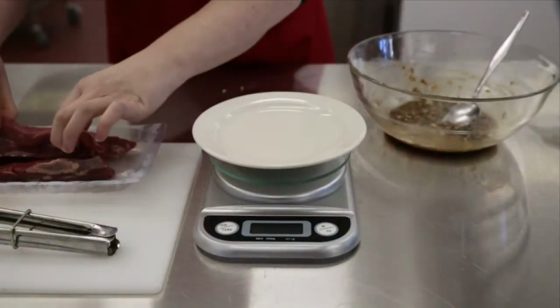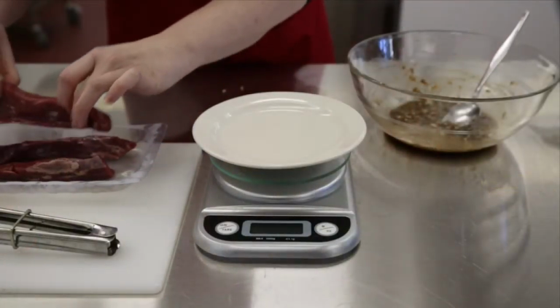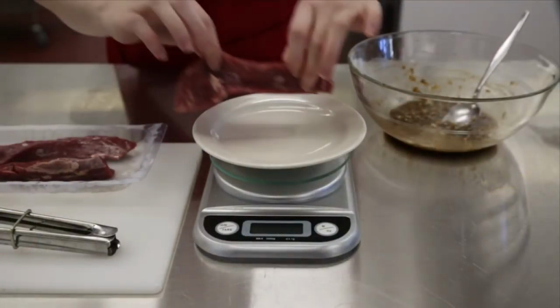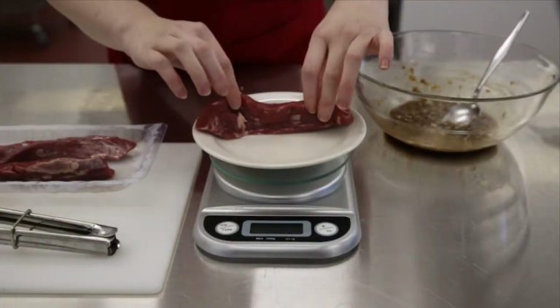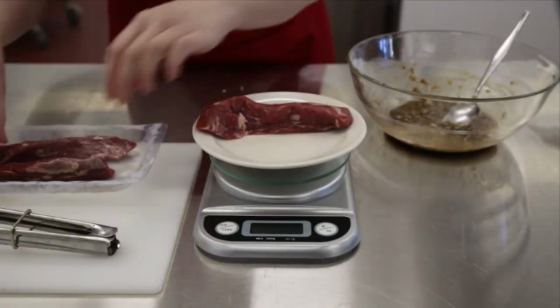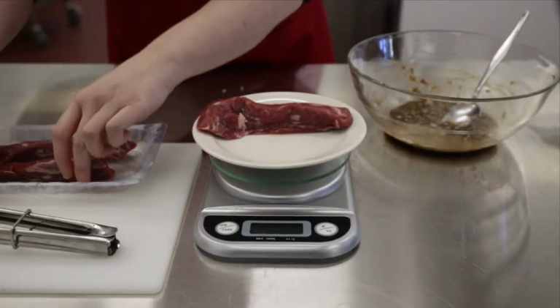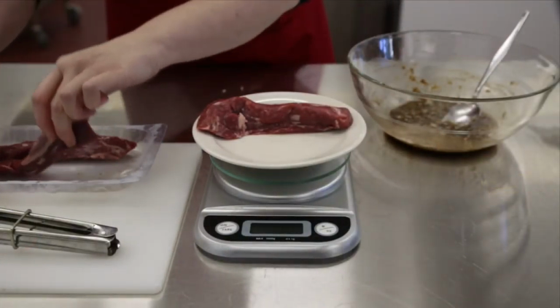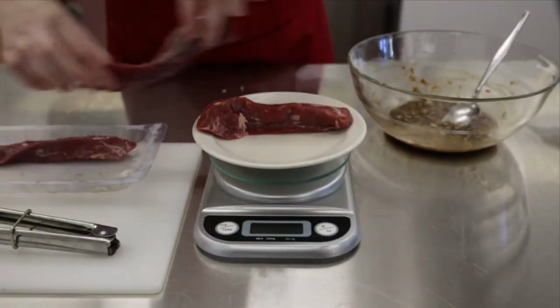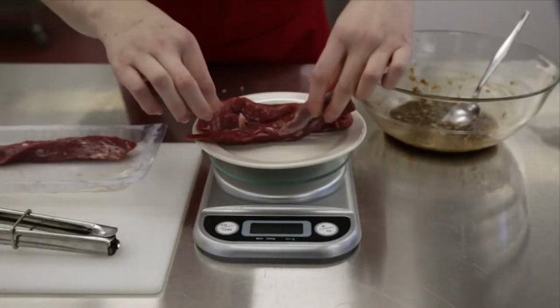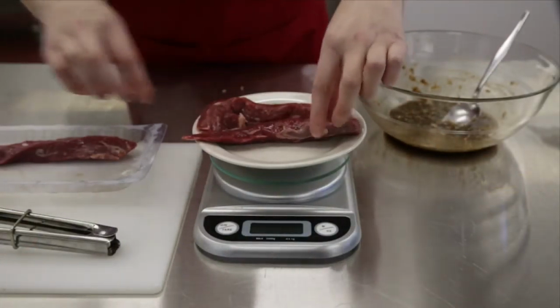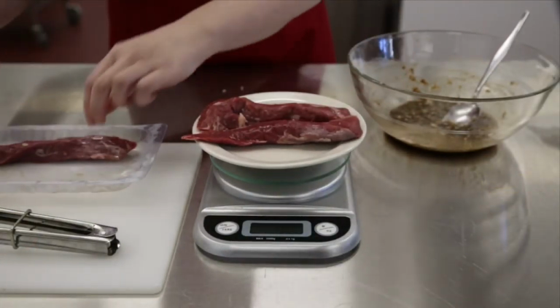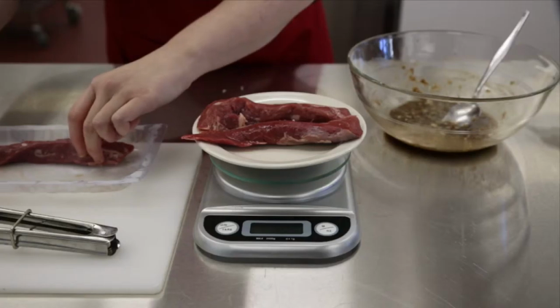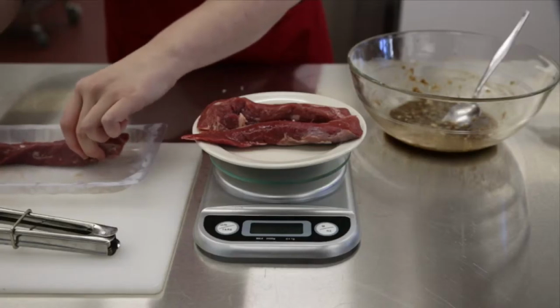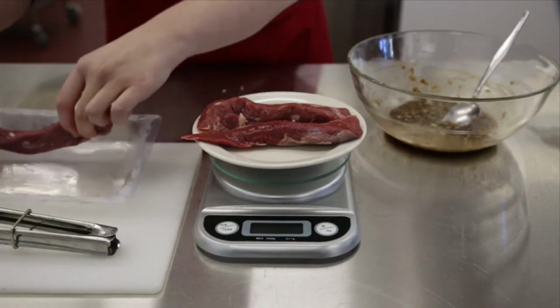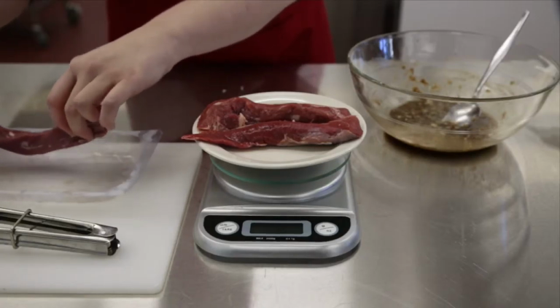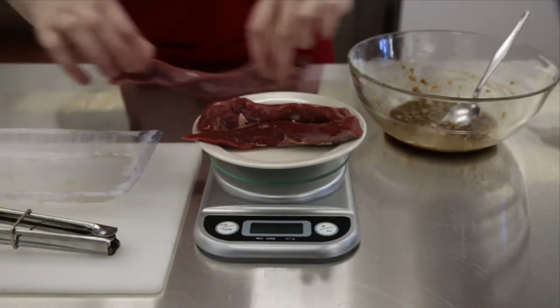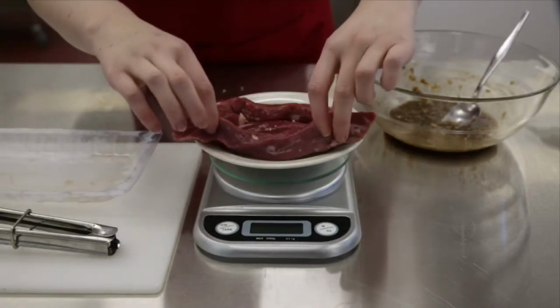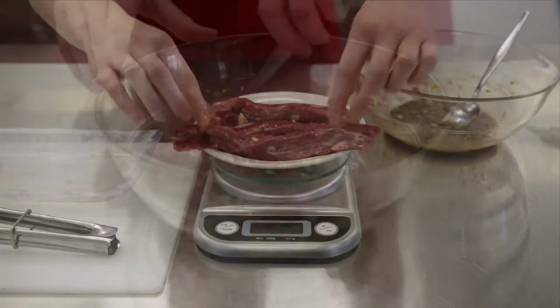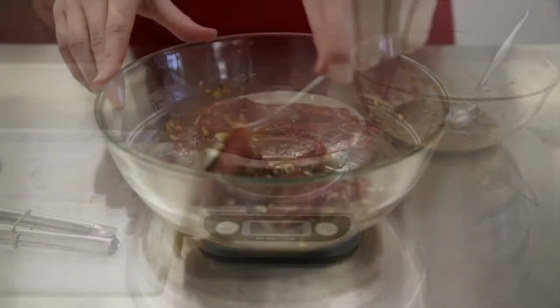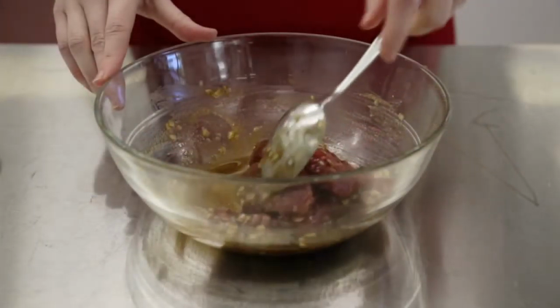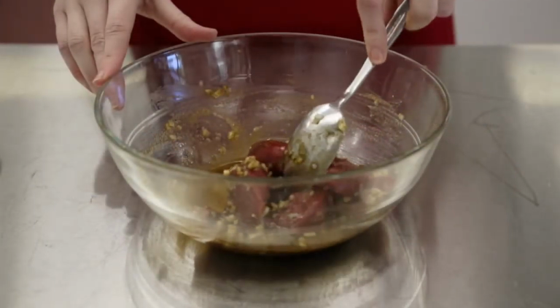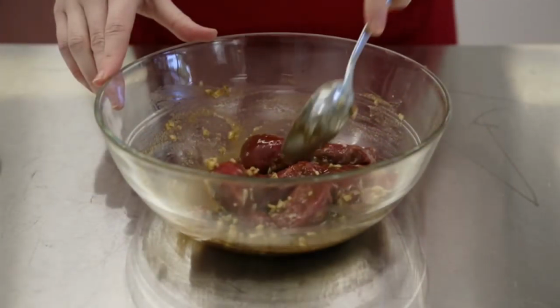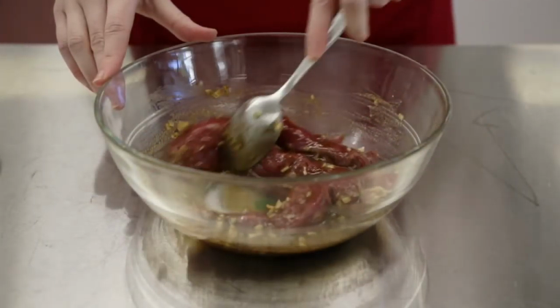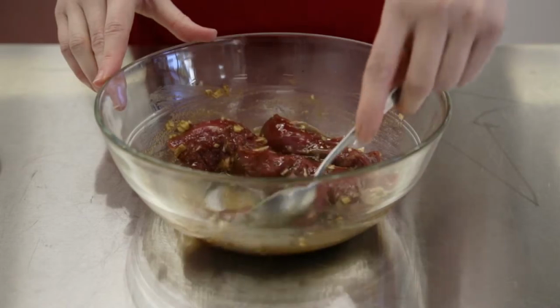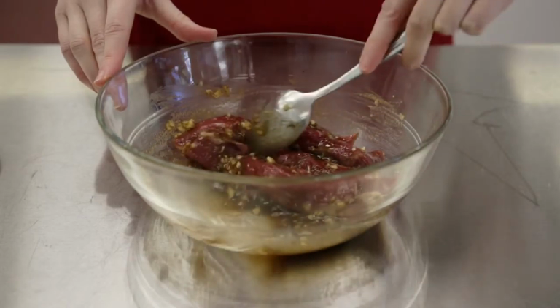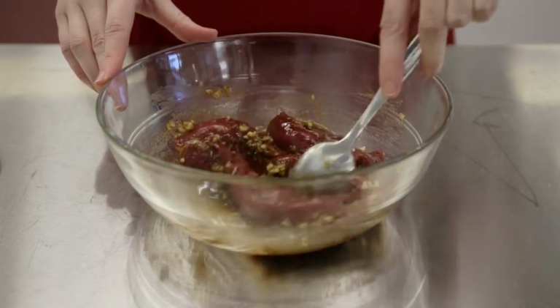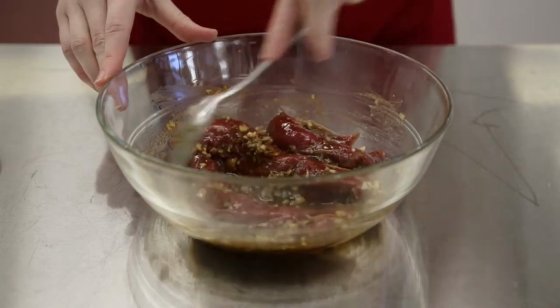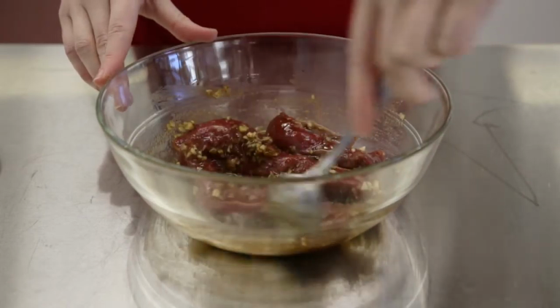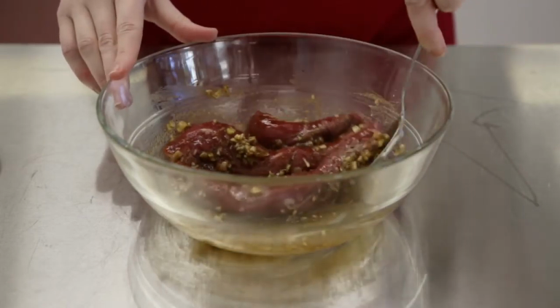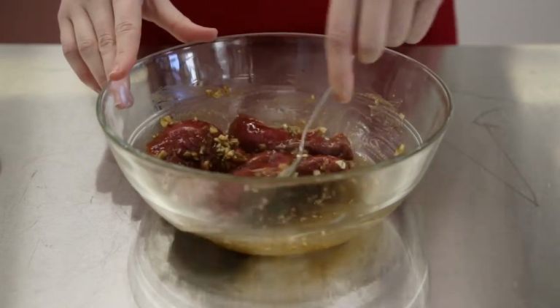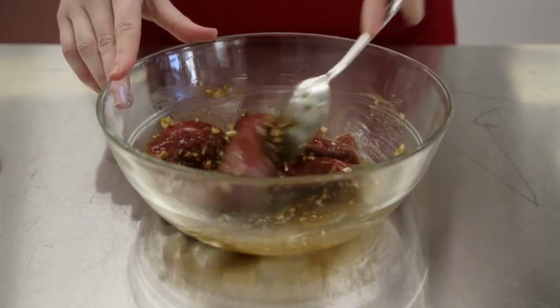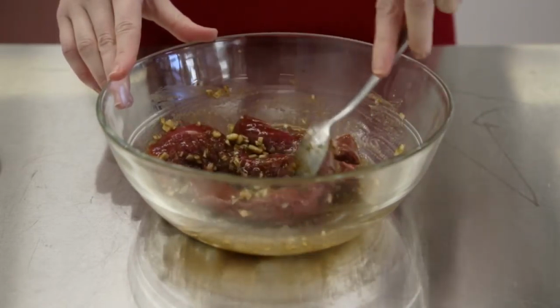With a set of kitchen scales weigh your lamb to ensure that you are using the correct proportions. Next add the lamb to the marinade and toss to coat. Allow to marinate for around 10 minutes.